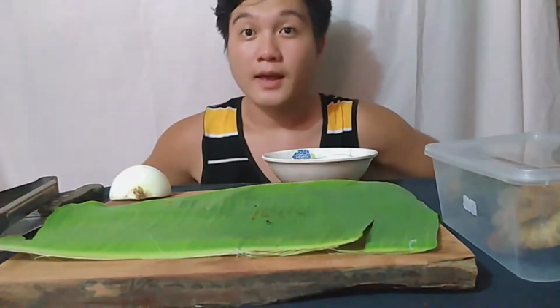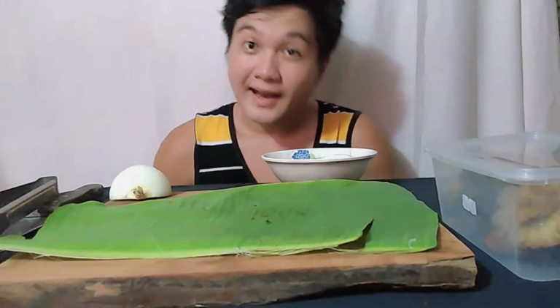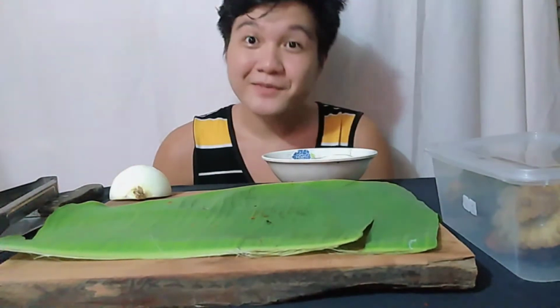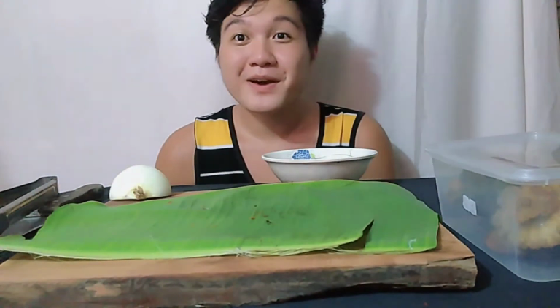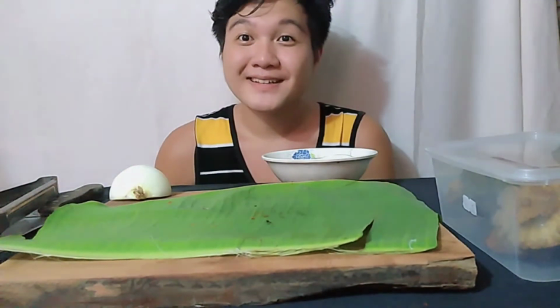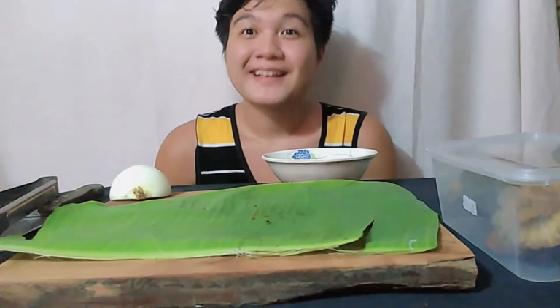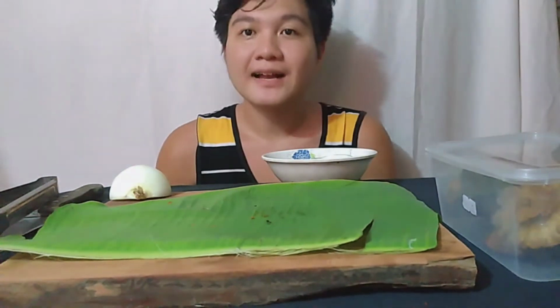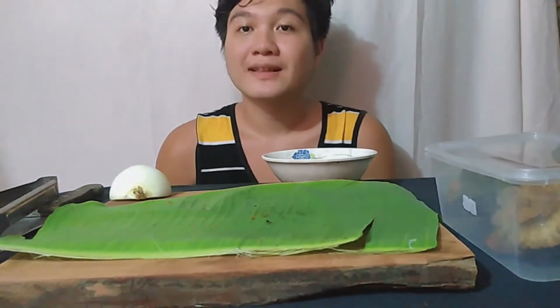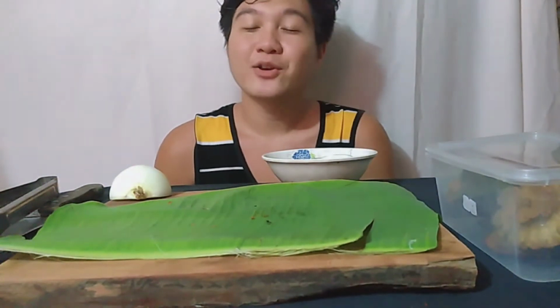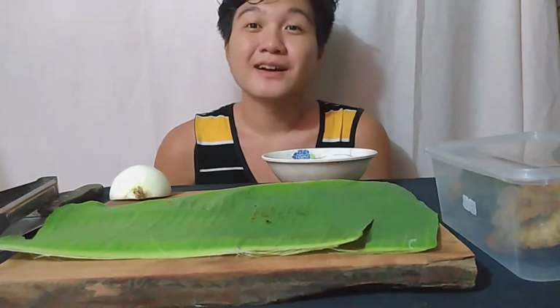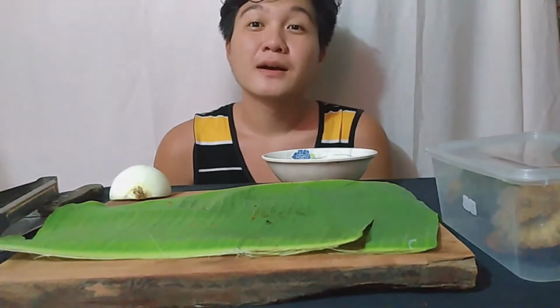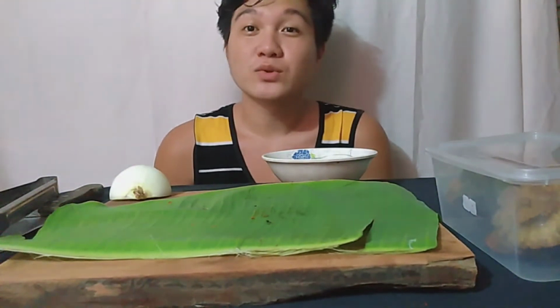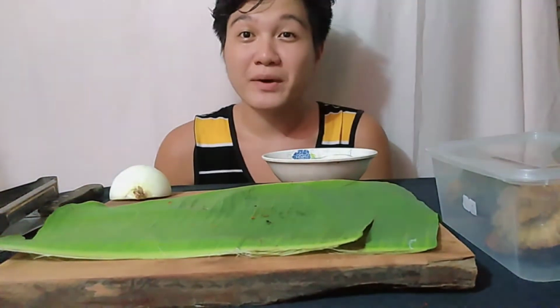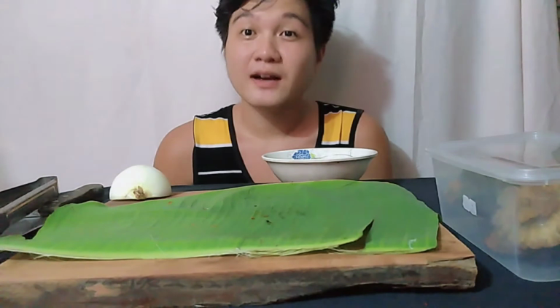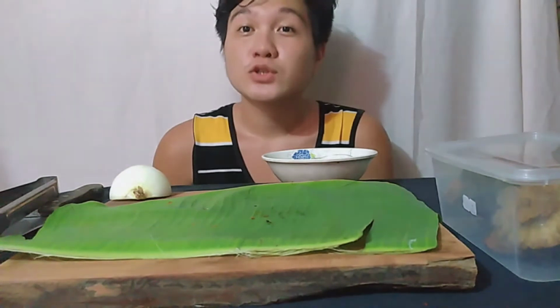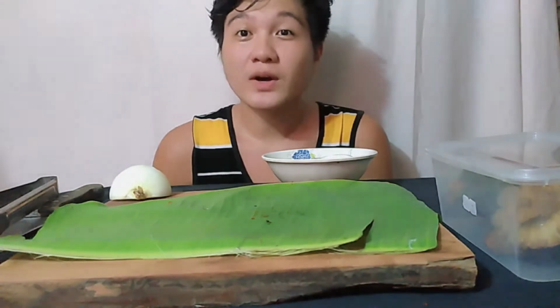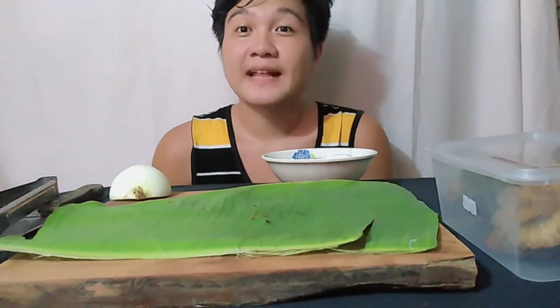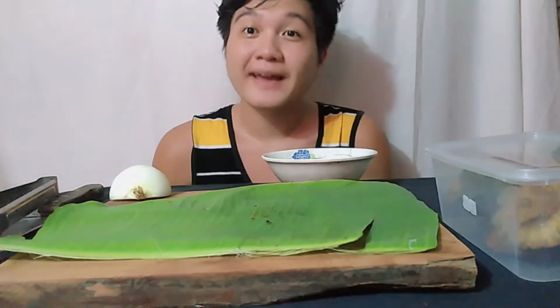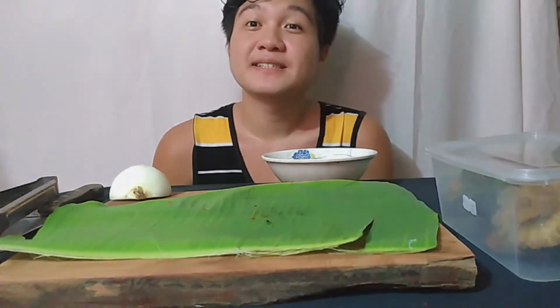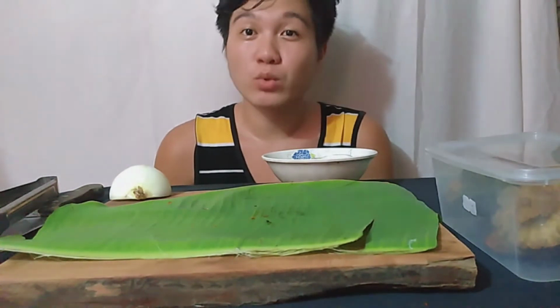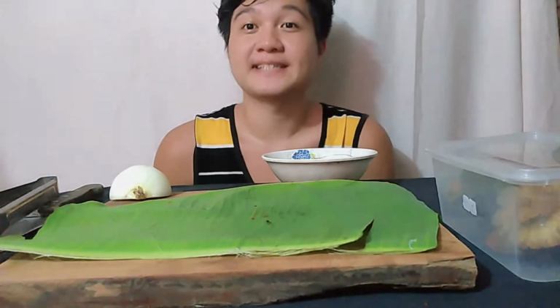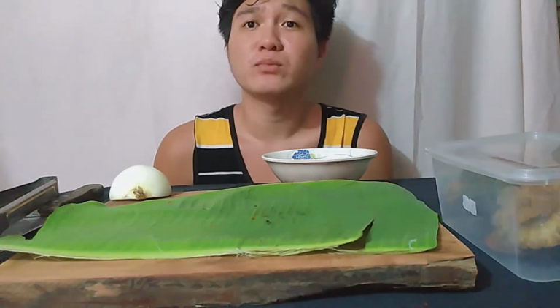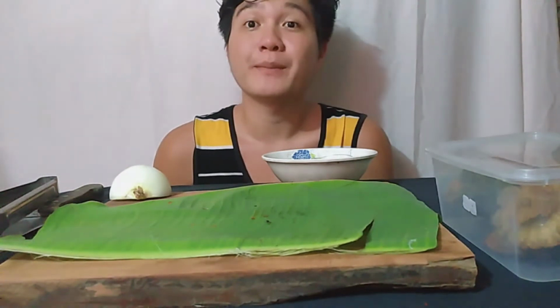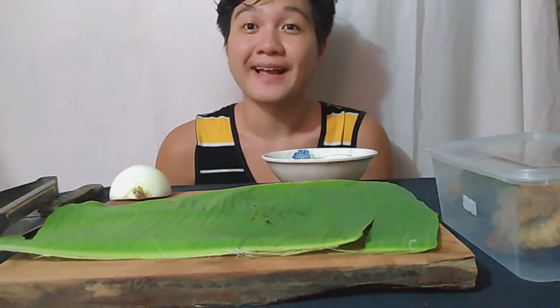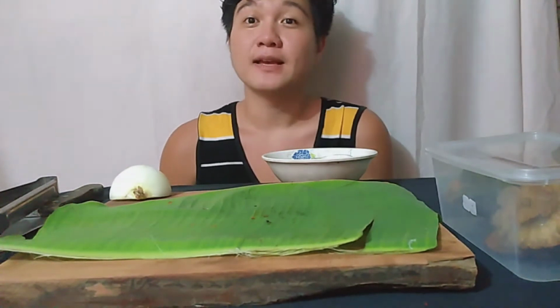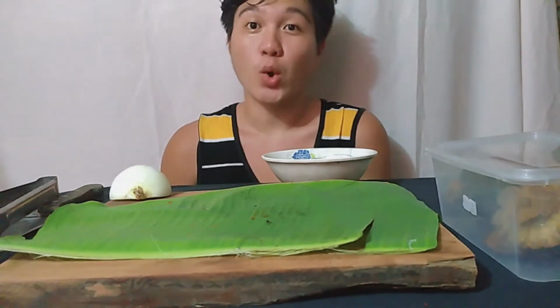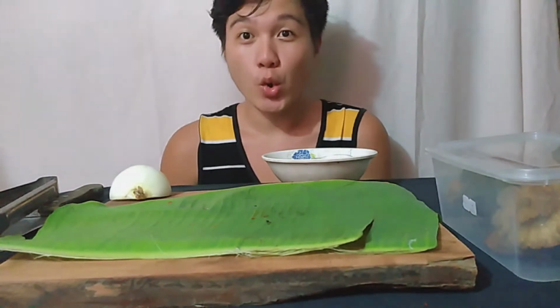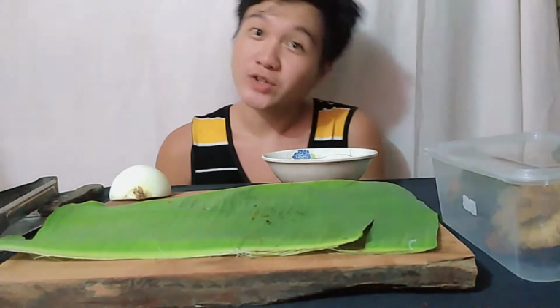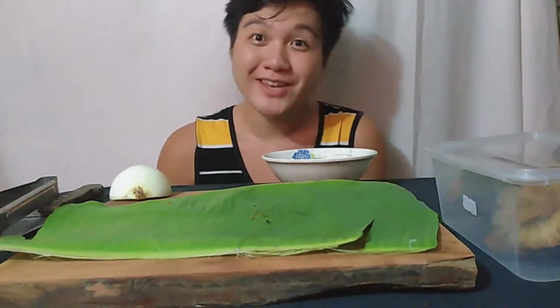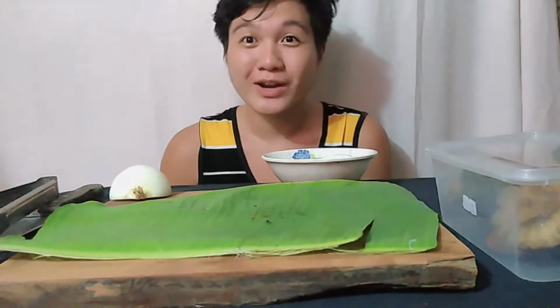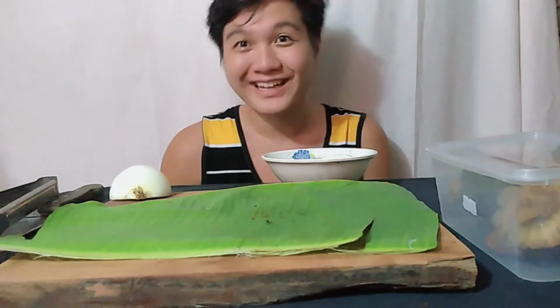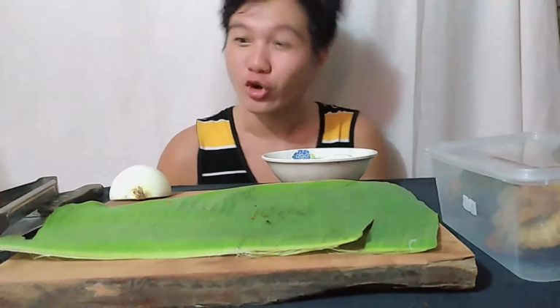At siyempre mga kabagnet, gagawa rin tayo ng sausawan niyang suka na may sibuyas tapos paminta. So samahan ninyo ko, gawin natin ito.